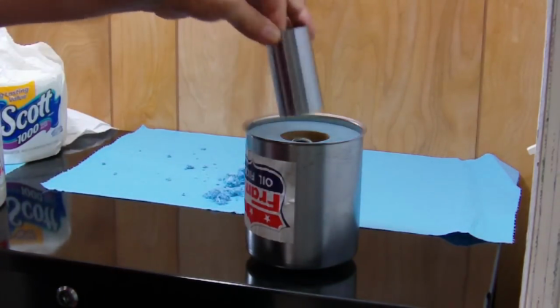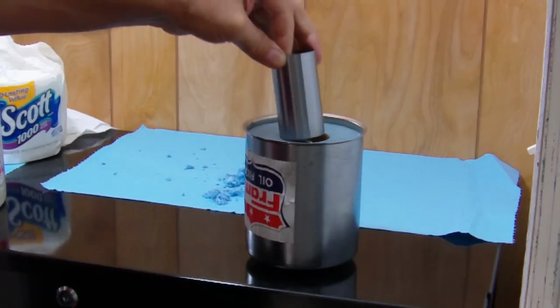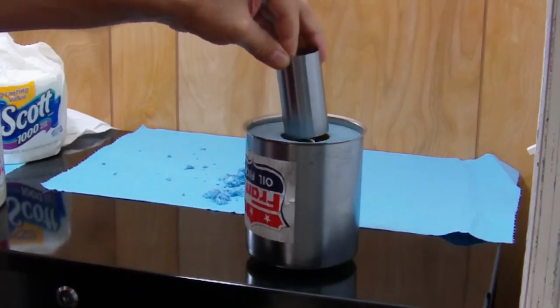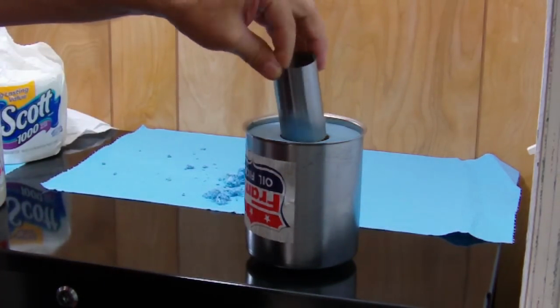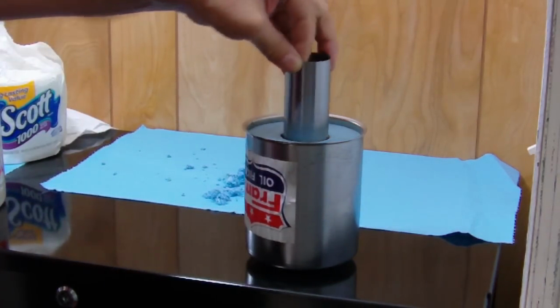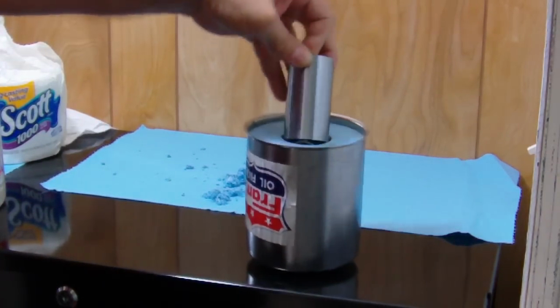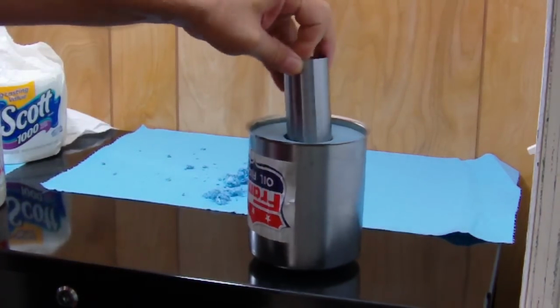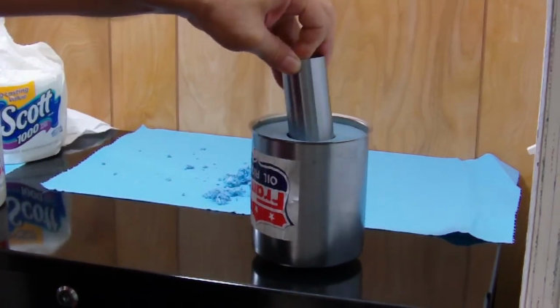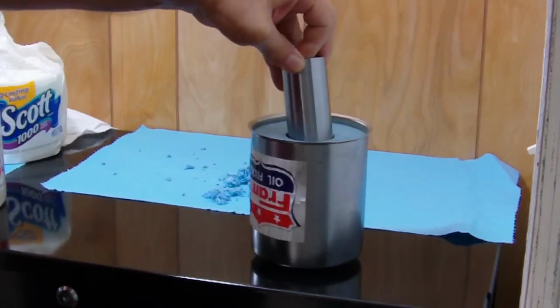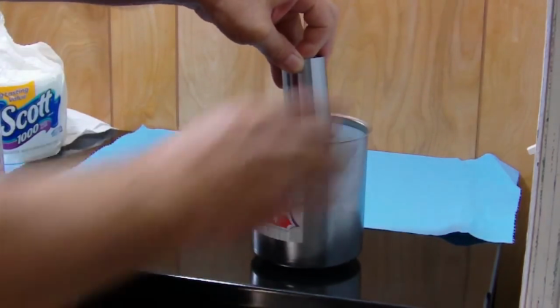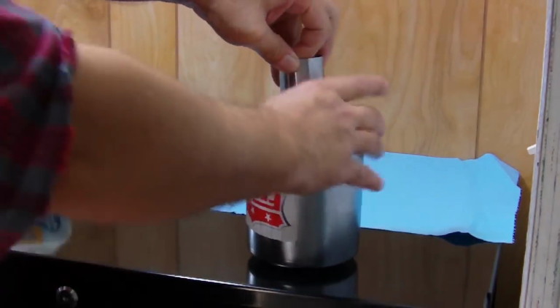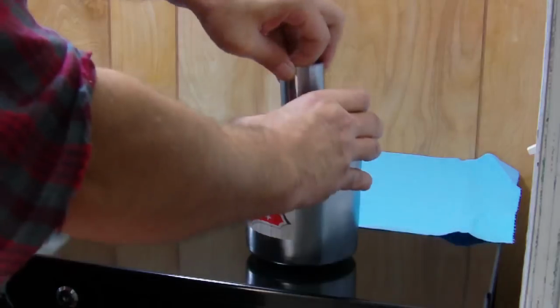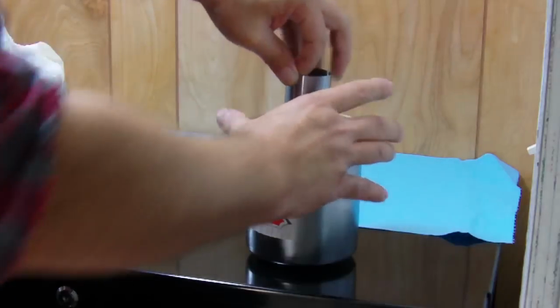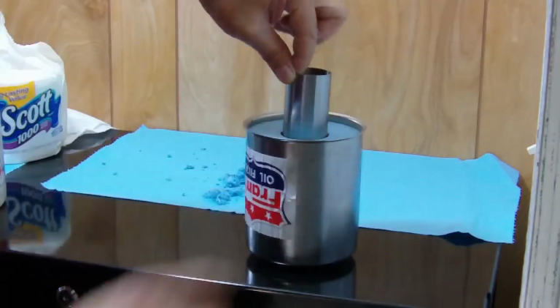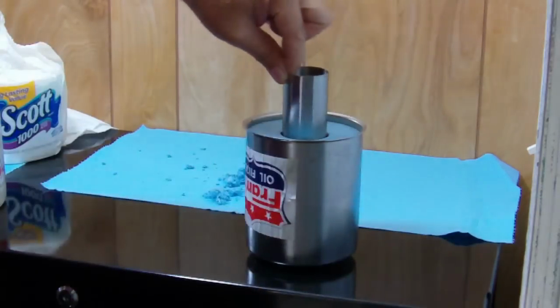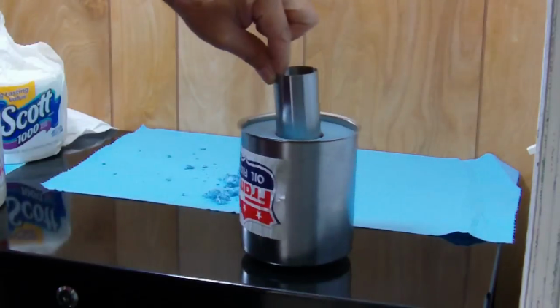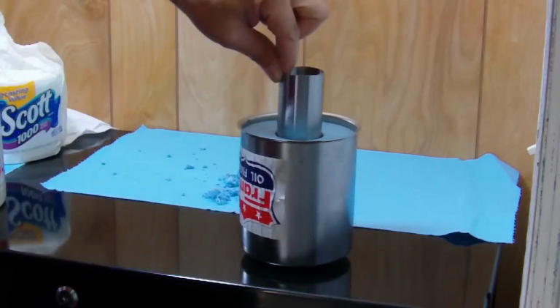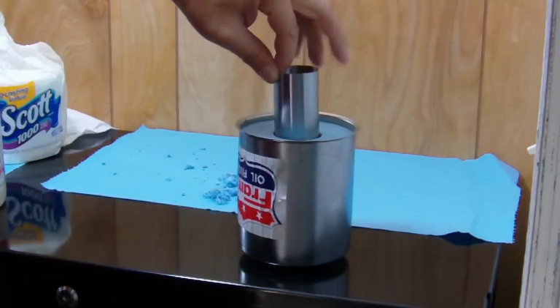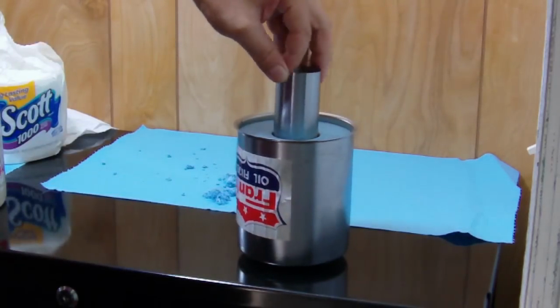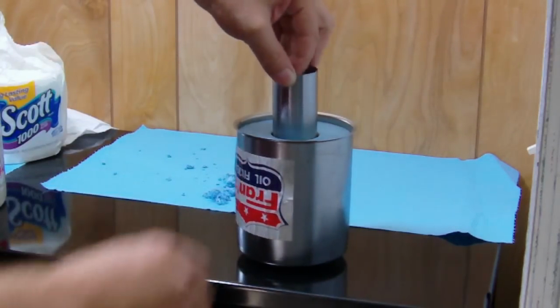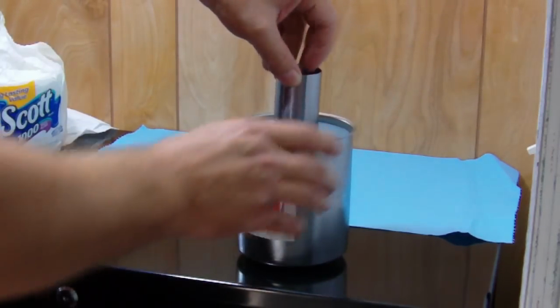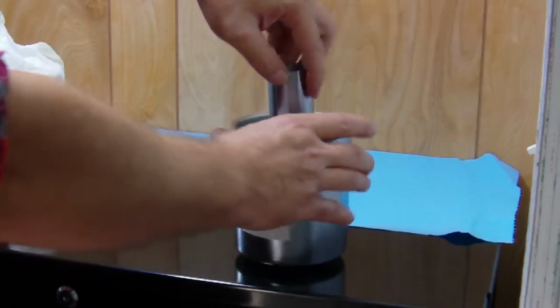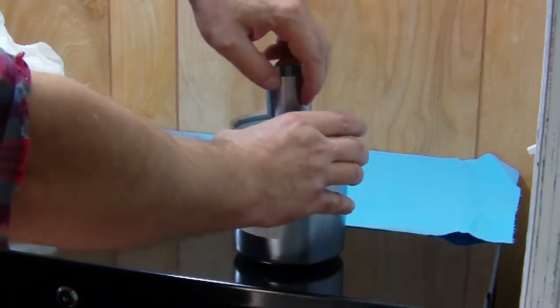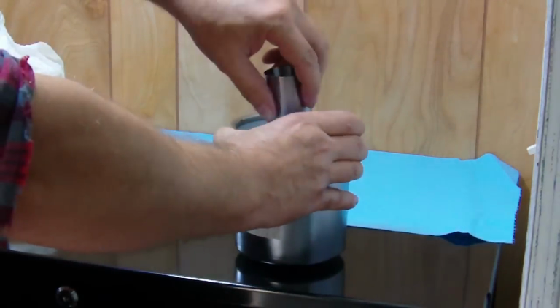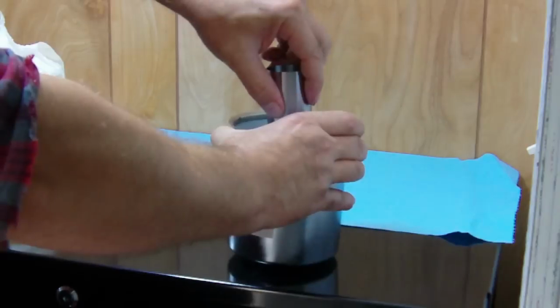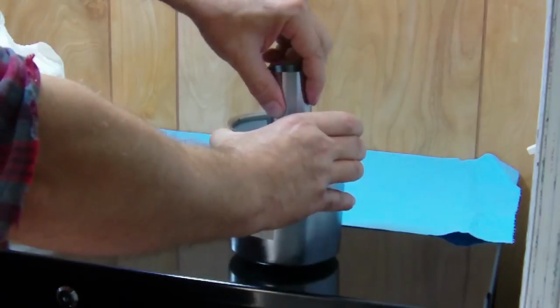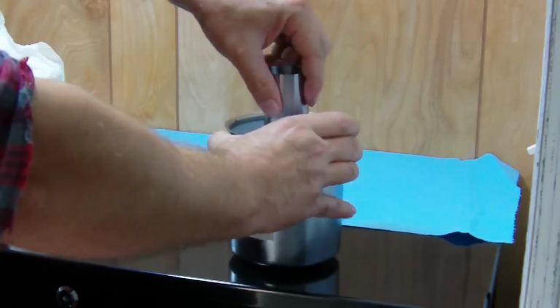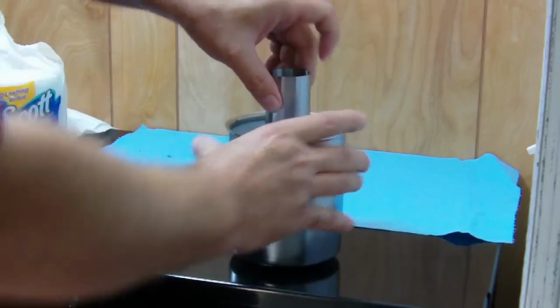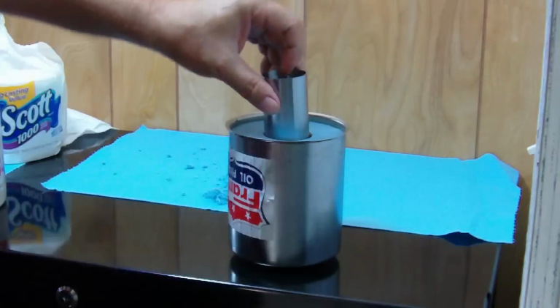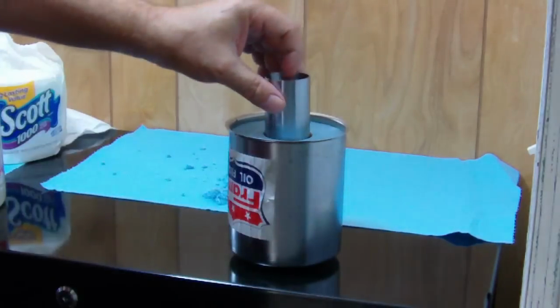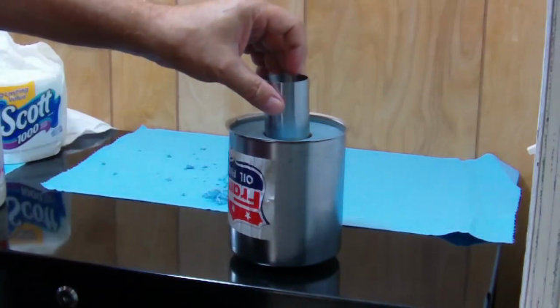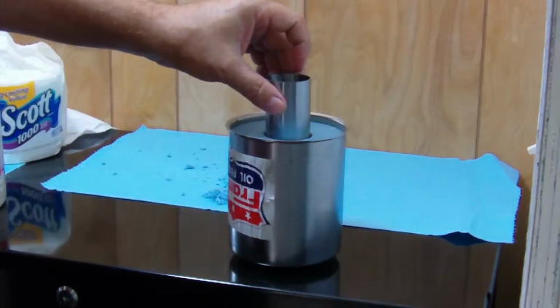It fits in here. It's a little bit loose — it might take the bigger style. I don't have that one, but this should work out fine.